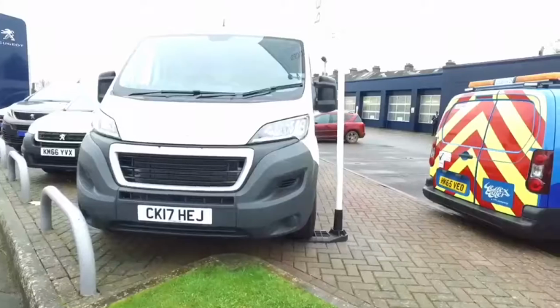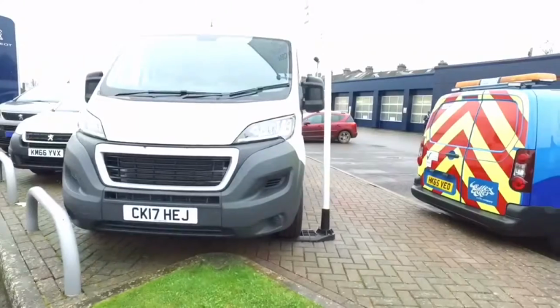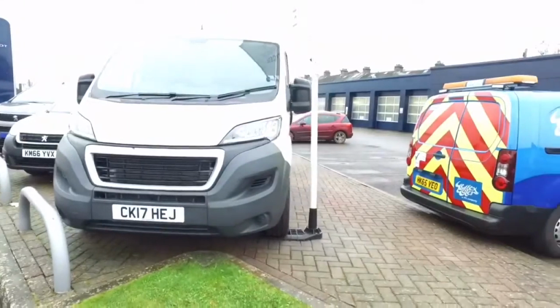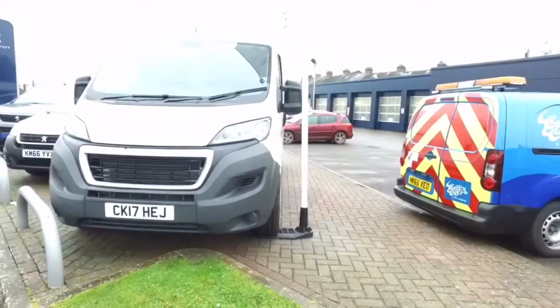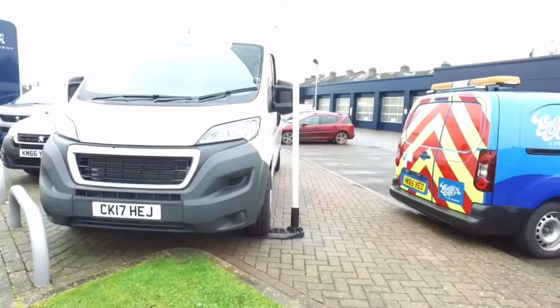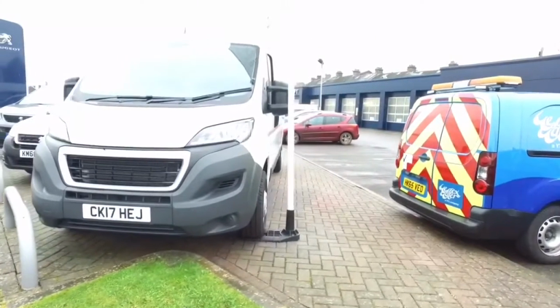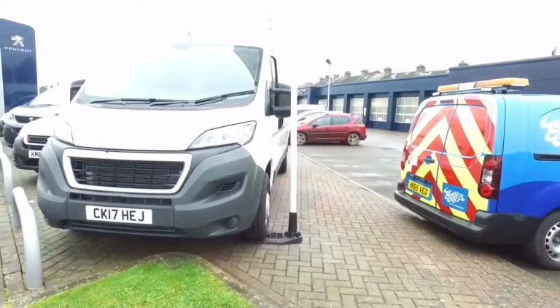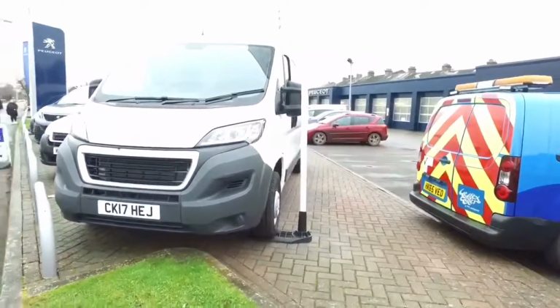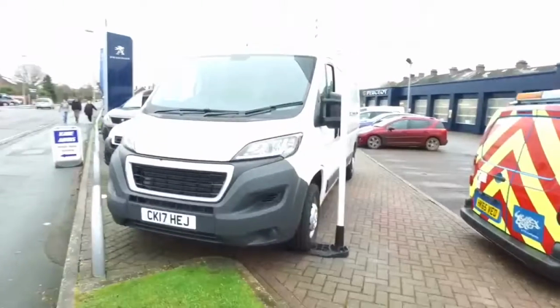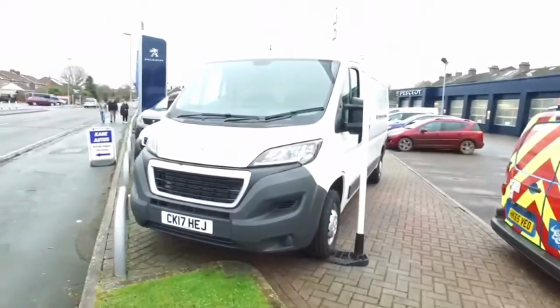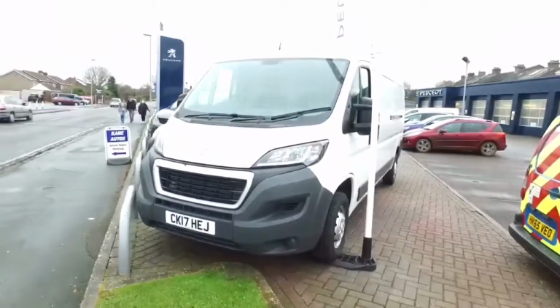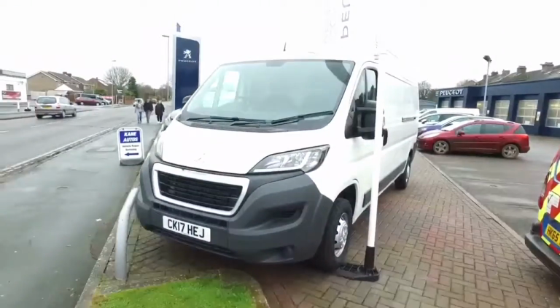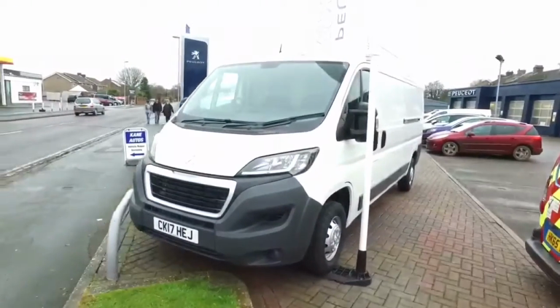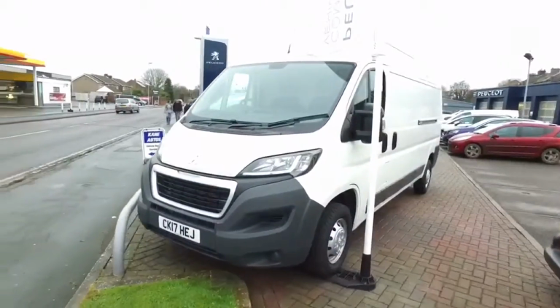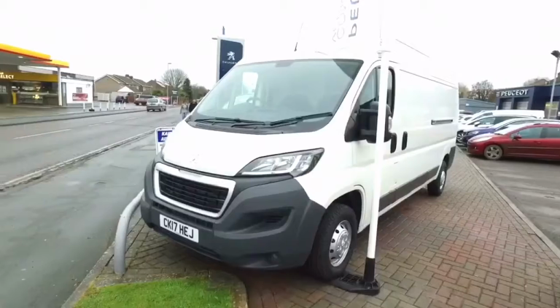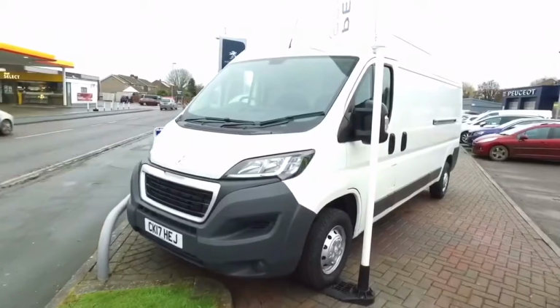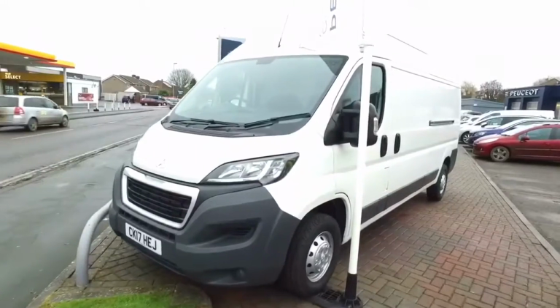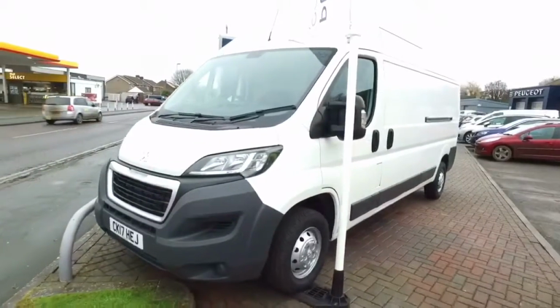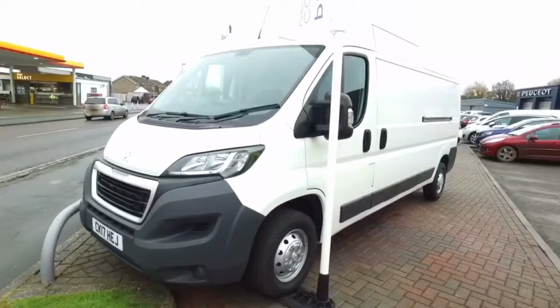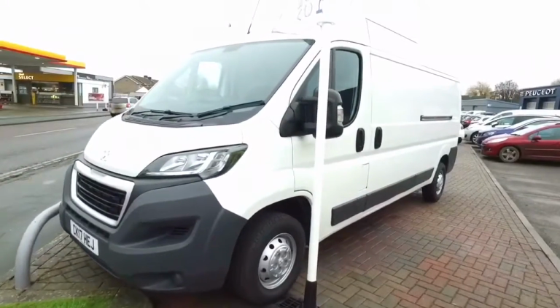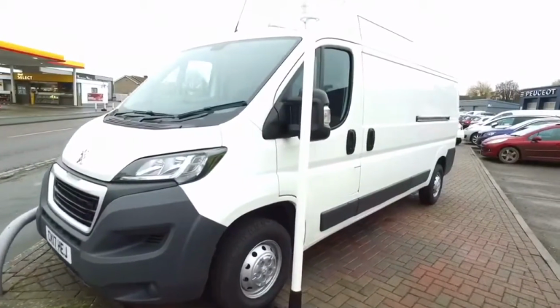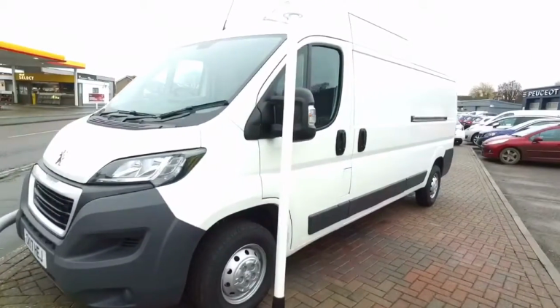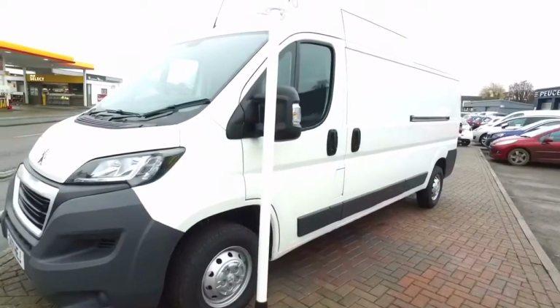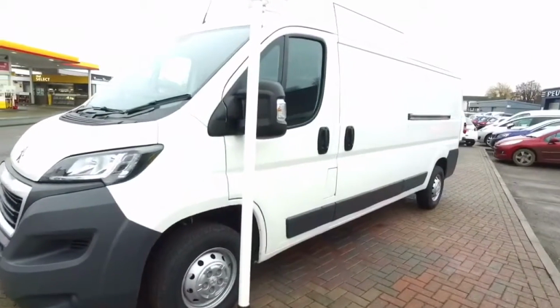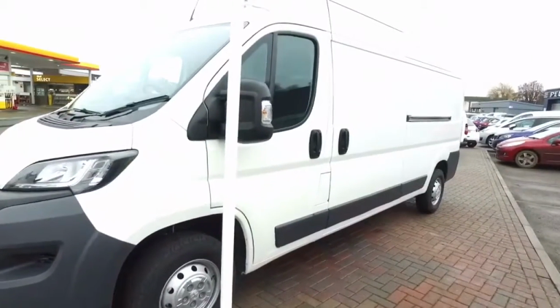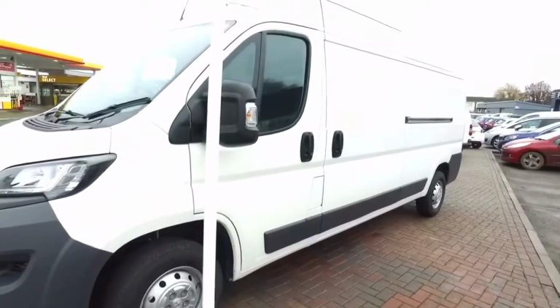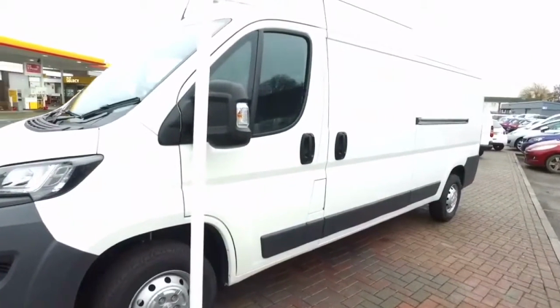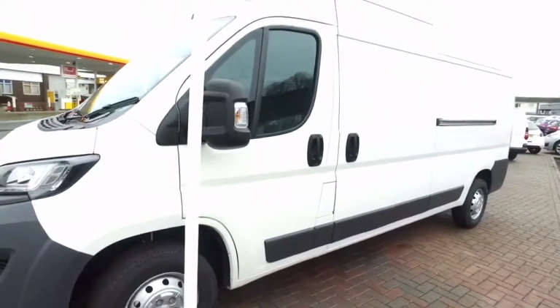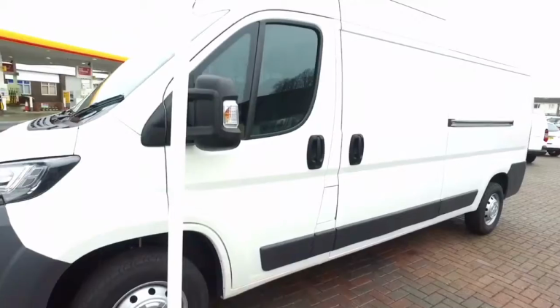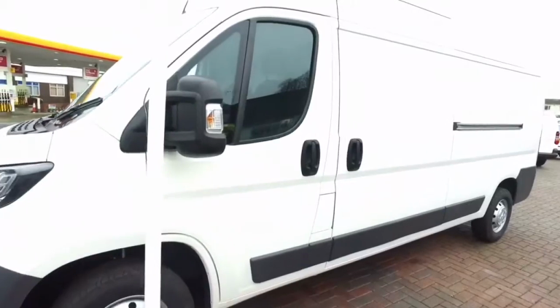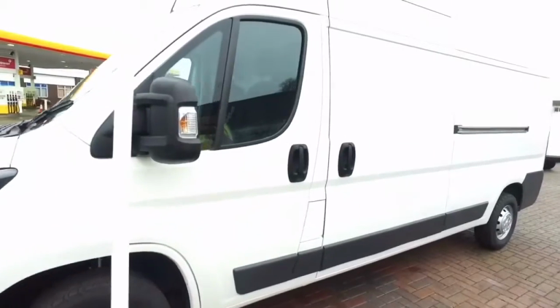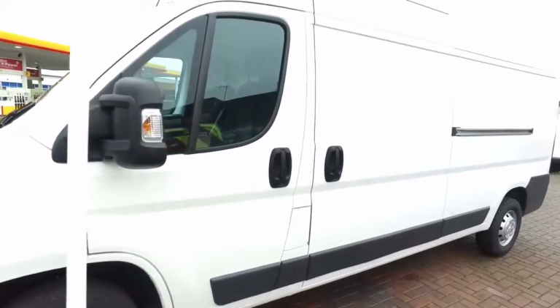The Peugeot Boxer van, it's a 2 litre BlueHDI with a Euro 6 engine, 335 L3 H2 professional van.